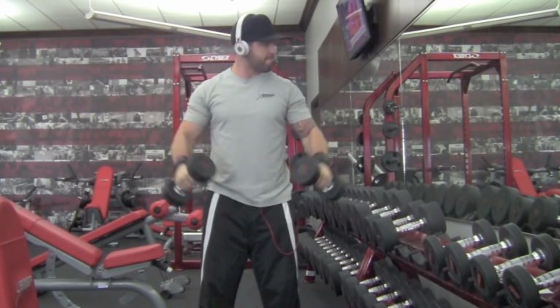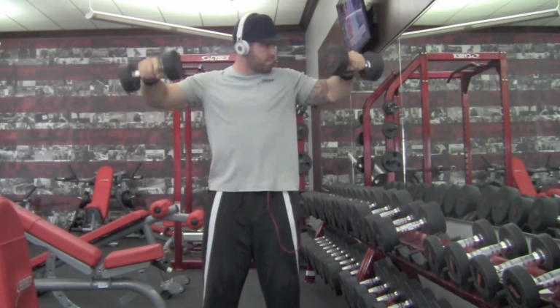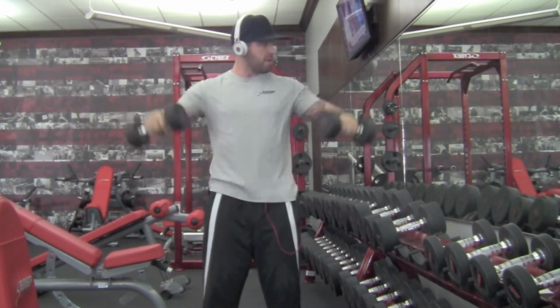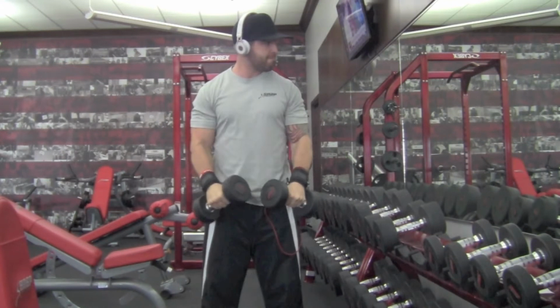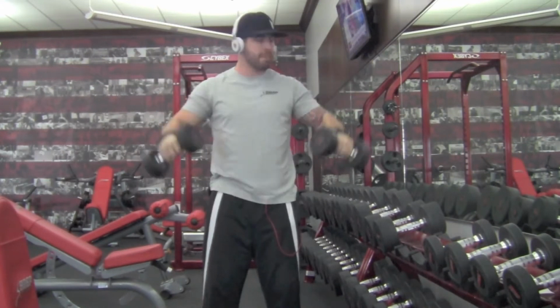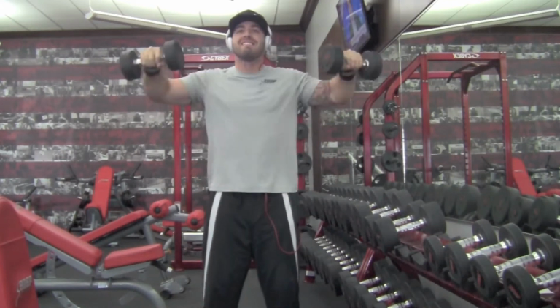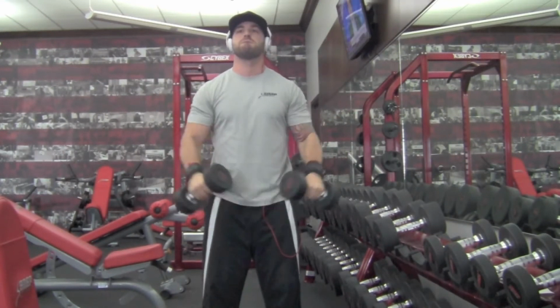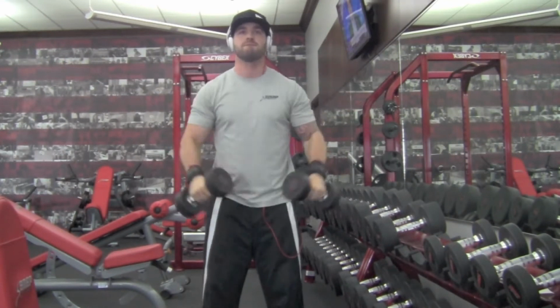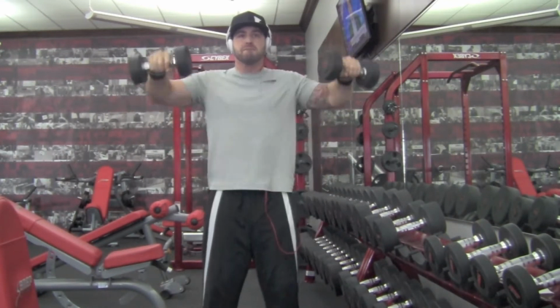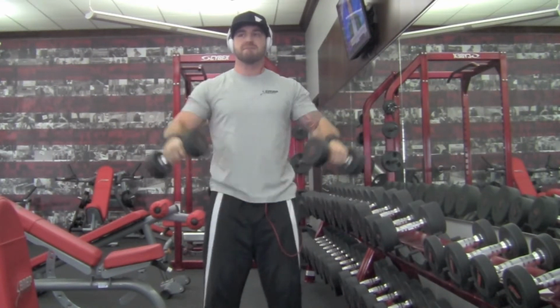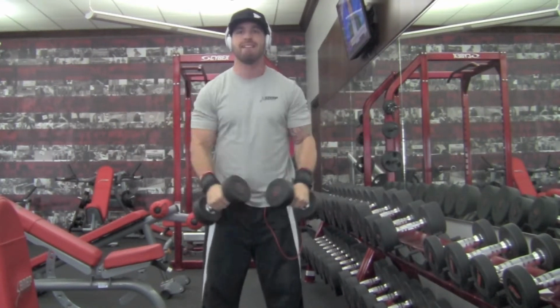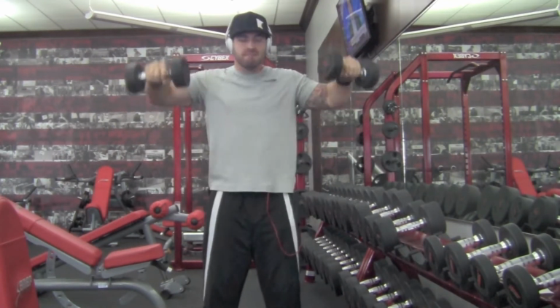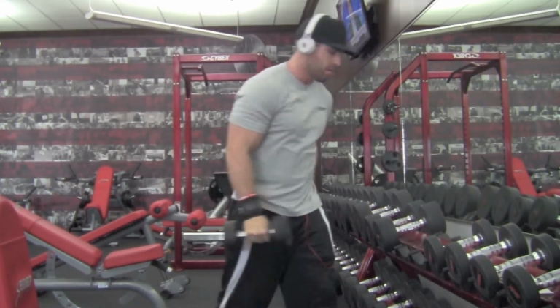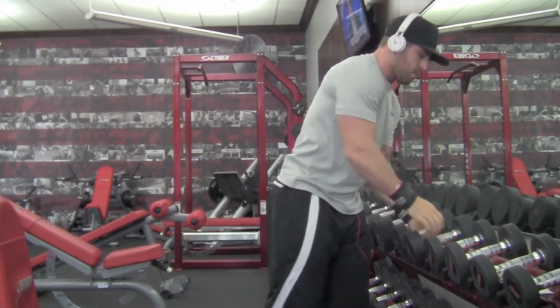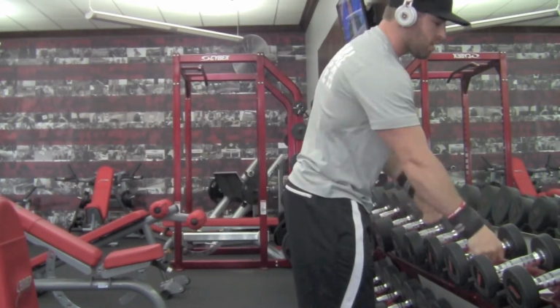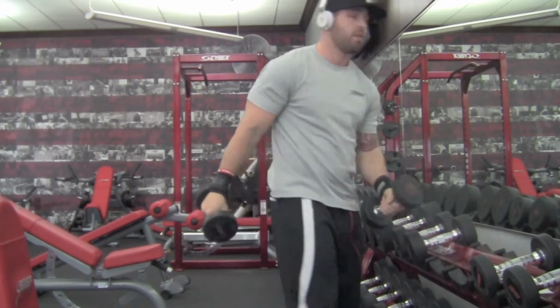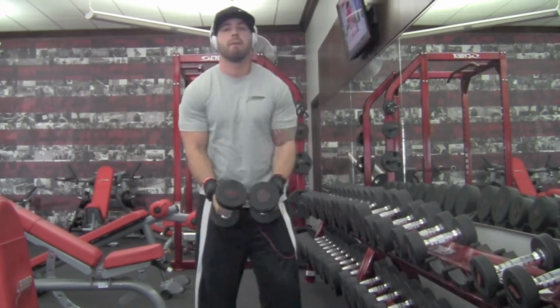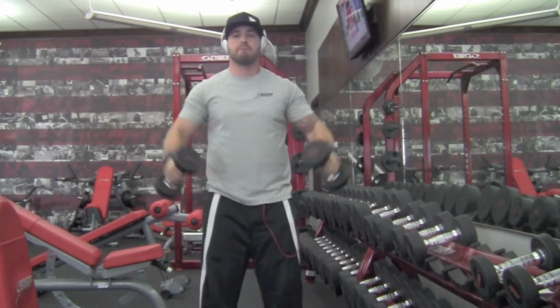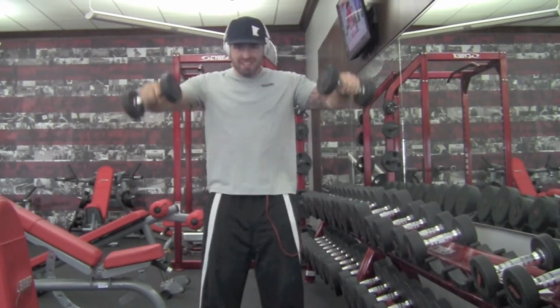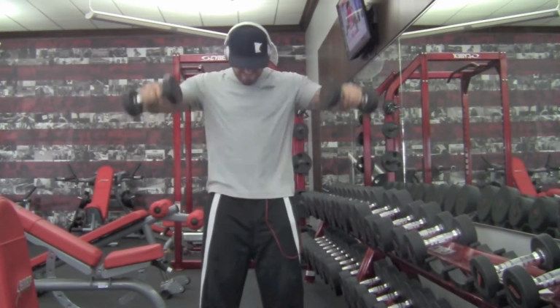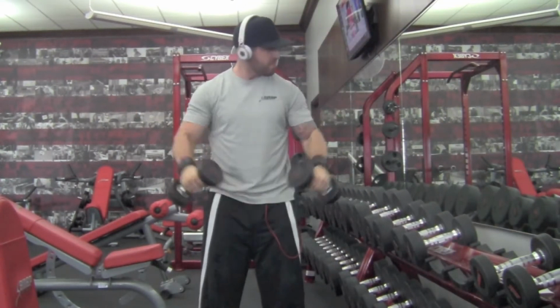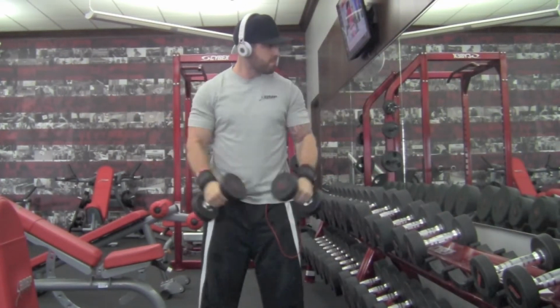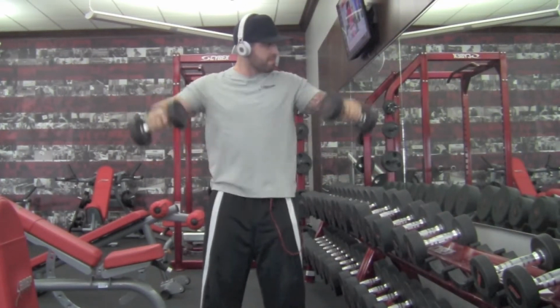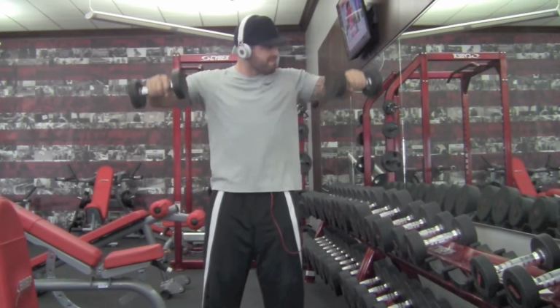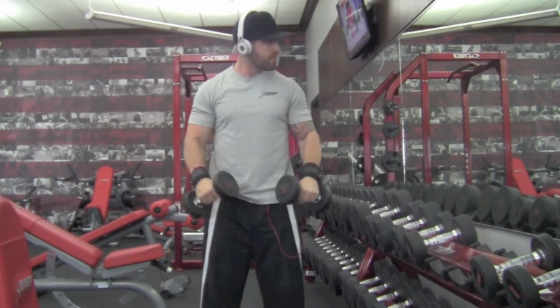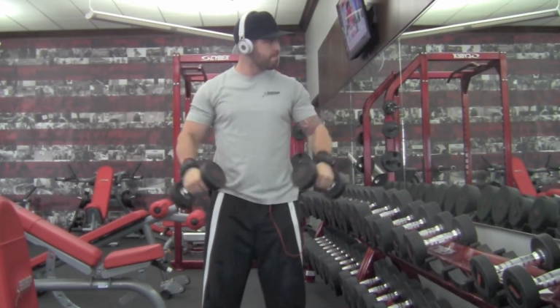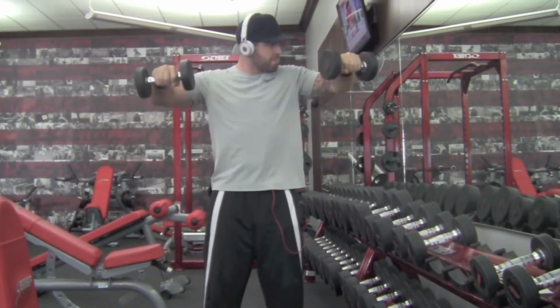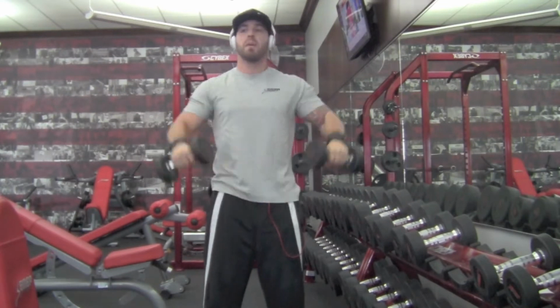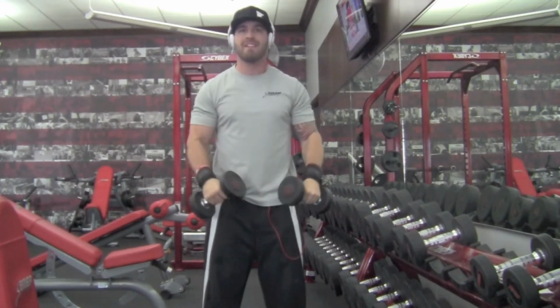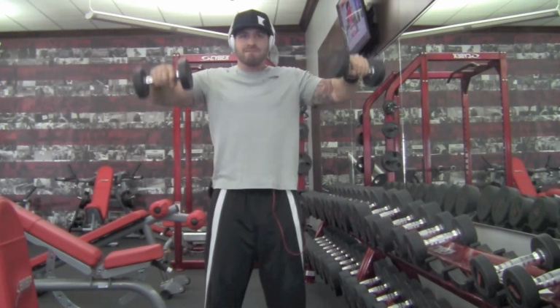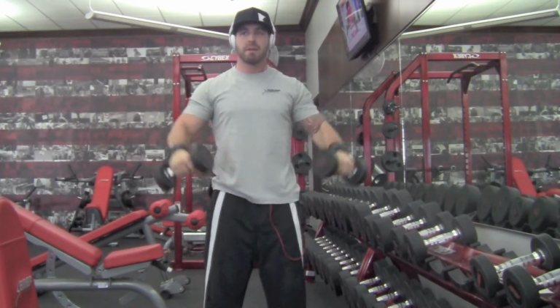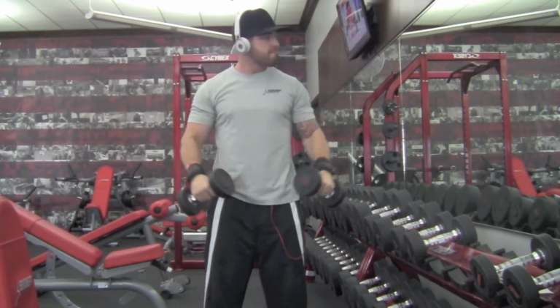Biggest thing on this one is do not shrug those shoulders, keep your traps pushed down. Your traps are the ones that connect to the neck area — keep those pressed down. Isolate those lateral delts is what you're doing here. This is a triple drop set.